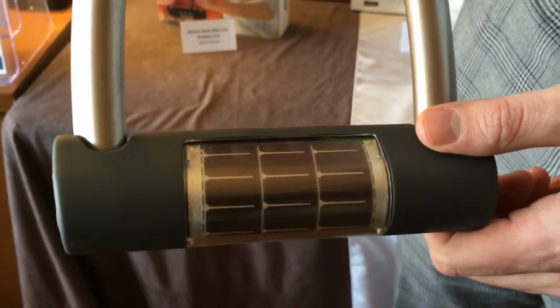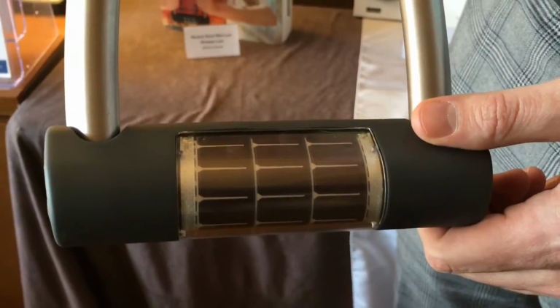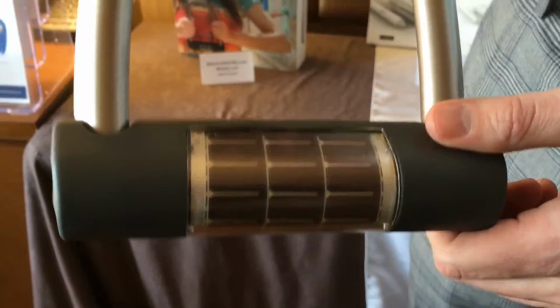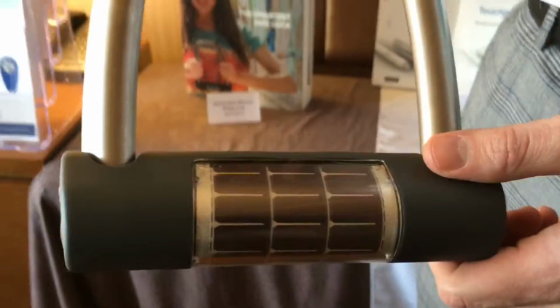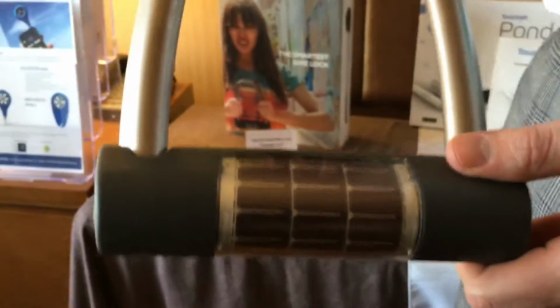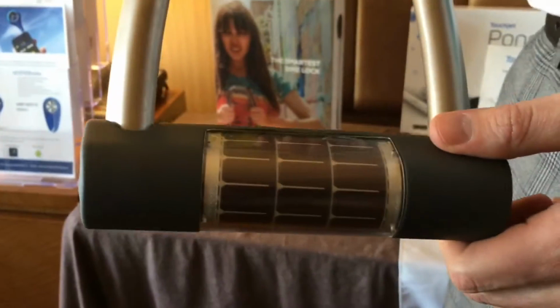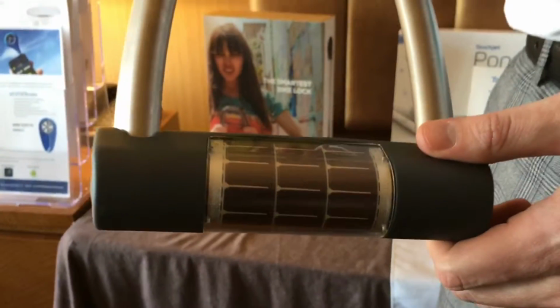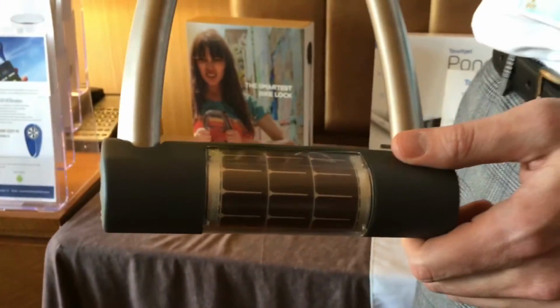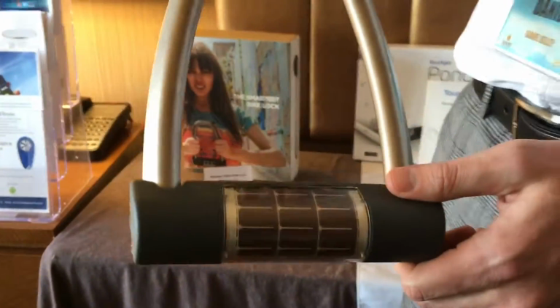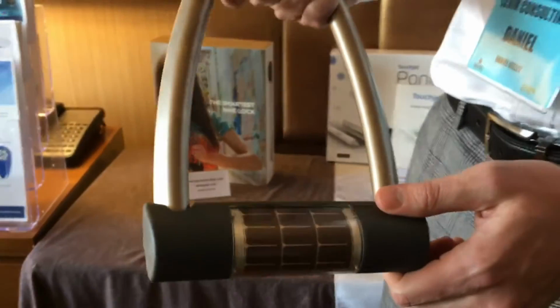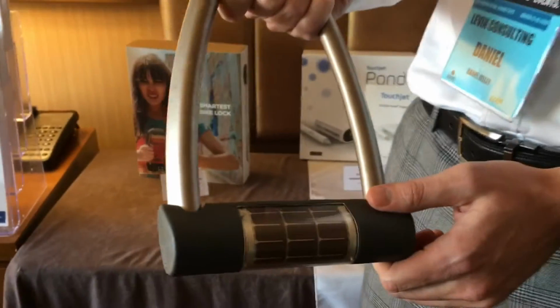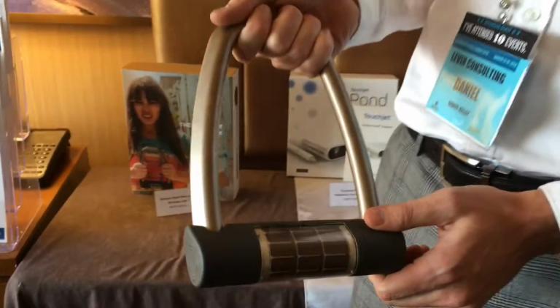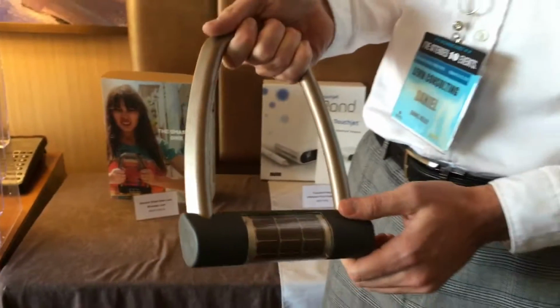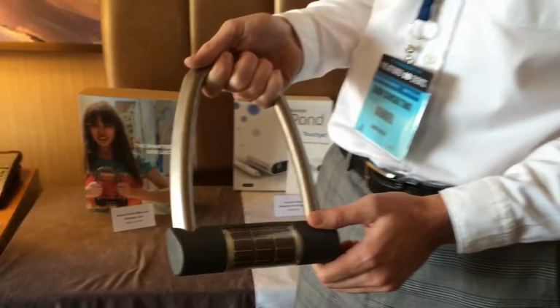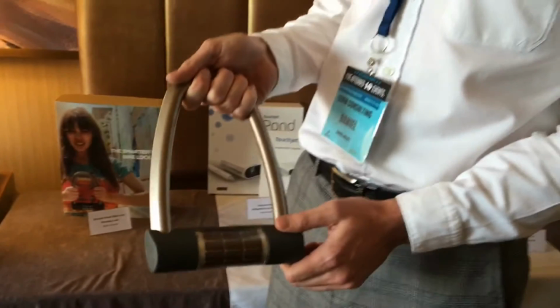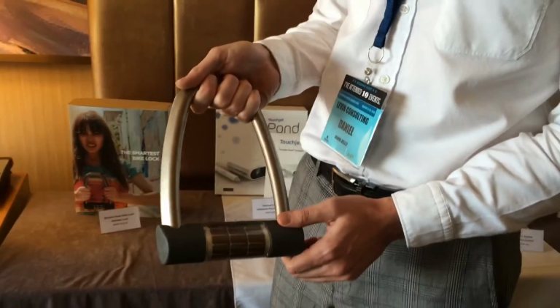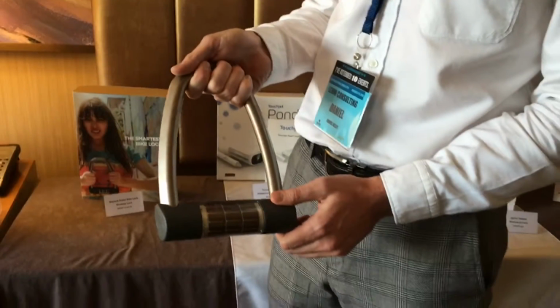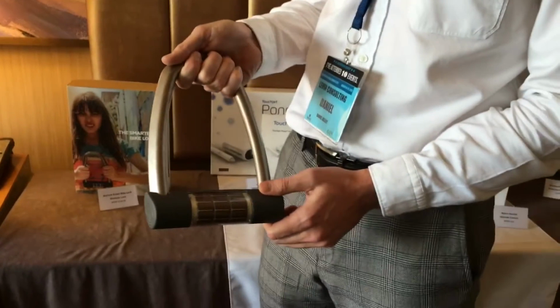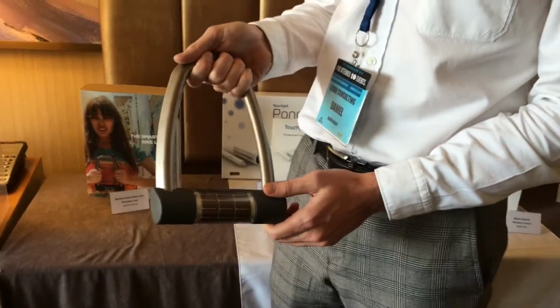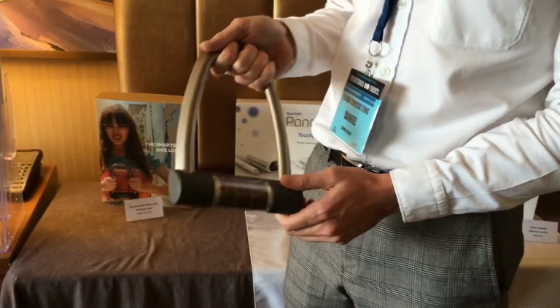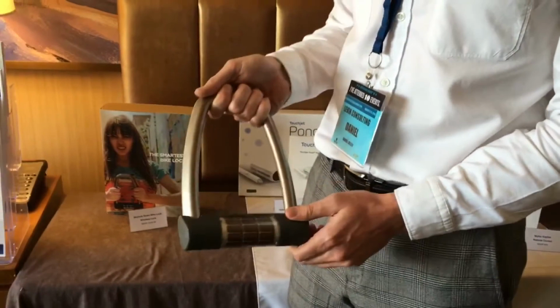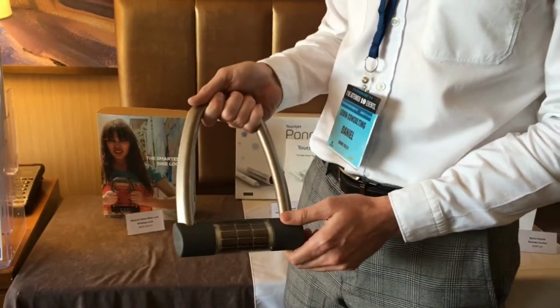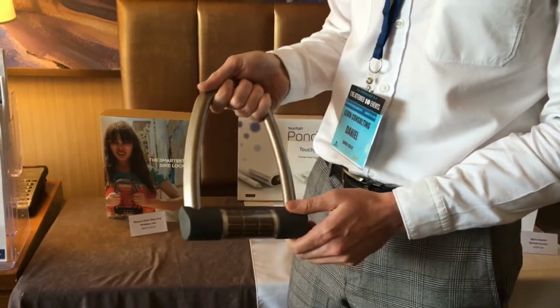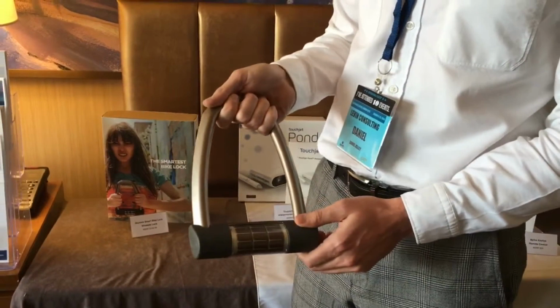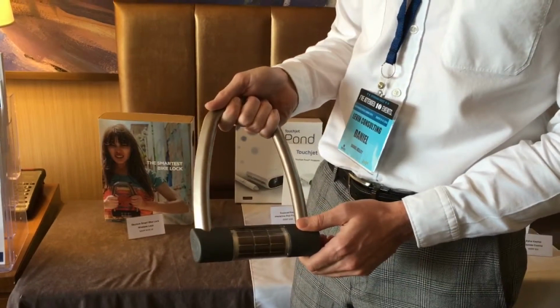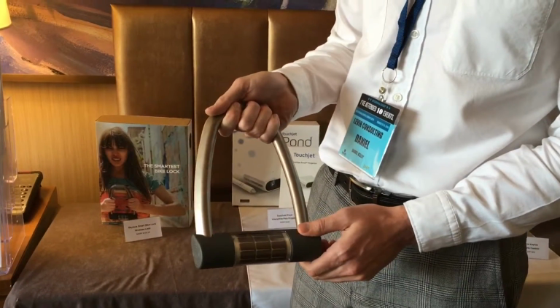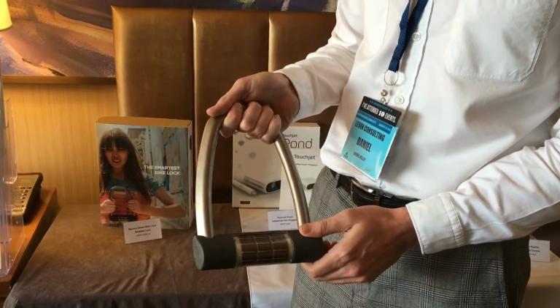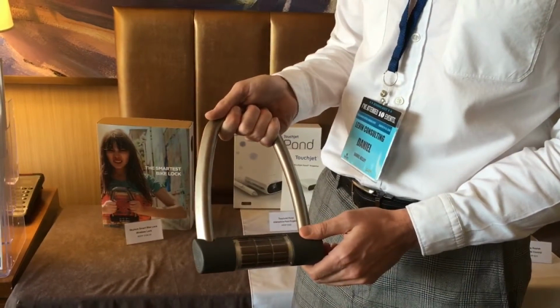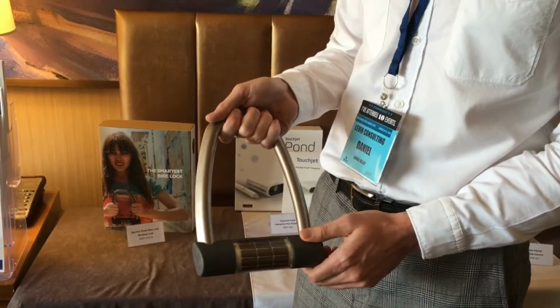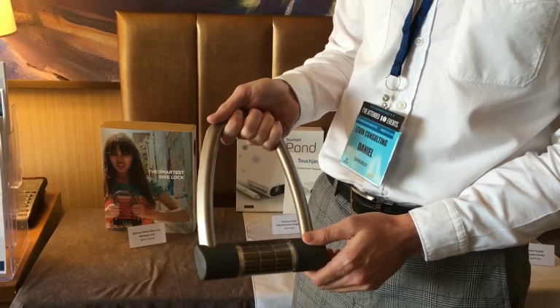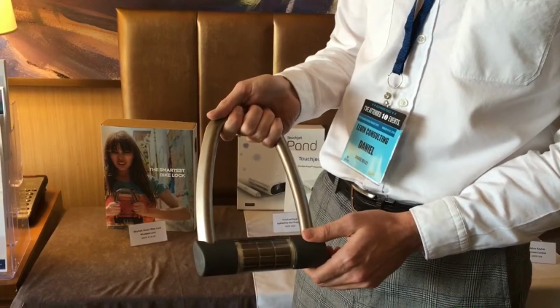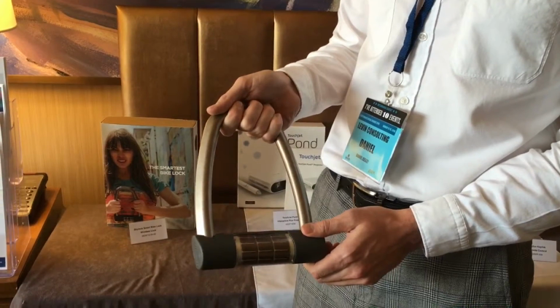It also has theft detection, so if your bike is locked outside of a Starbucks, for instance, and it feels rattling, it will push a notification to your phone and let you know that someone is tampering with your bike.